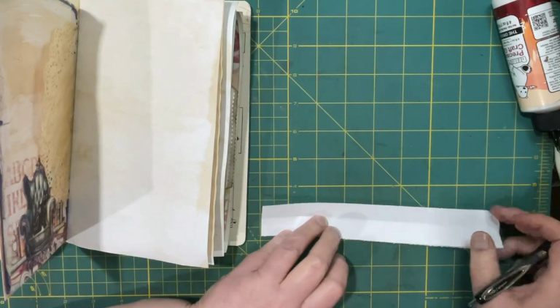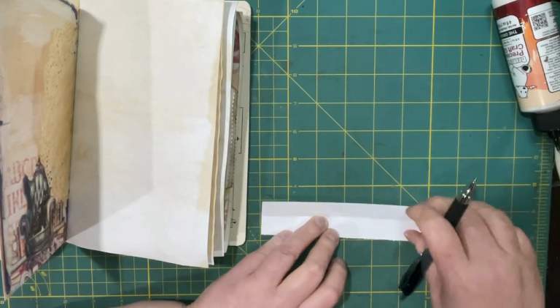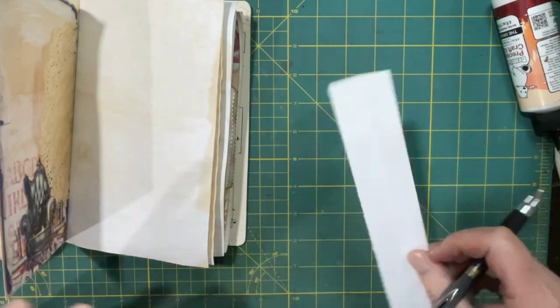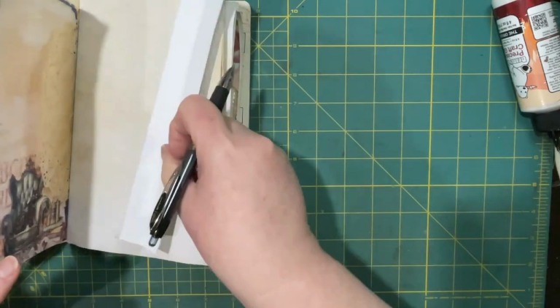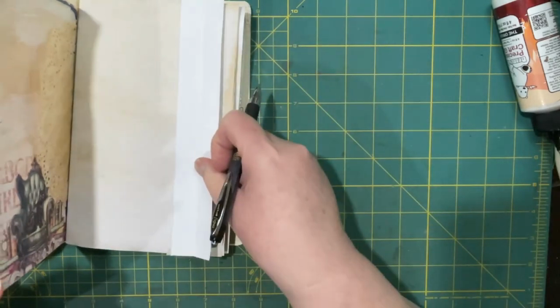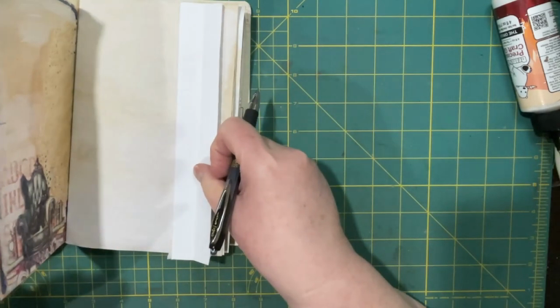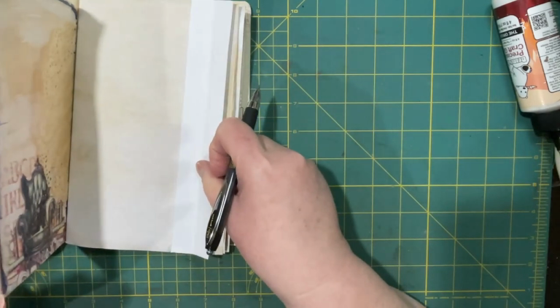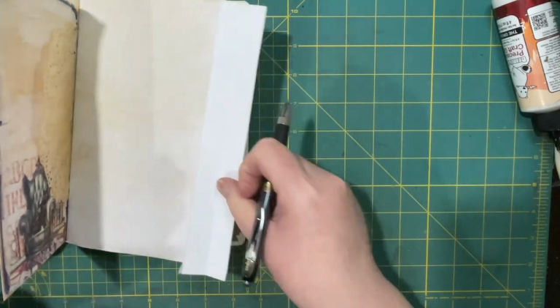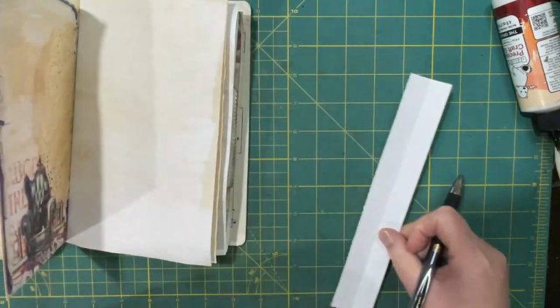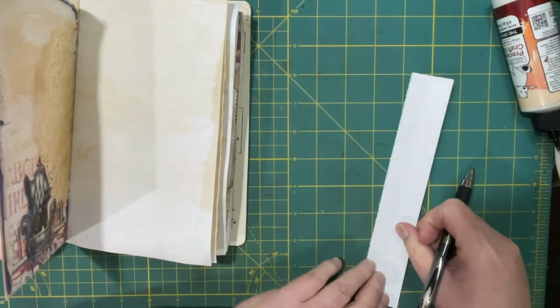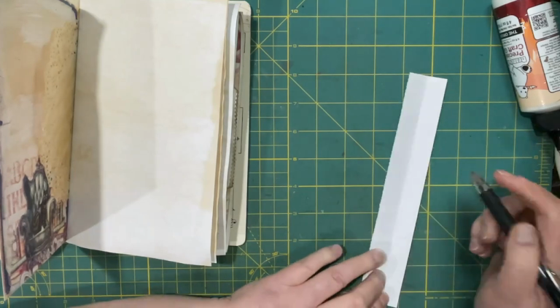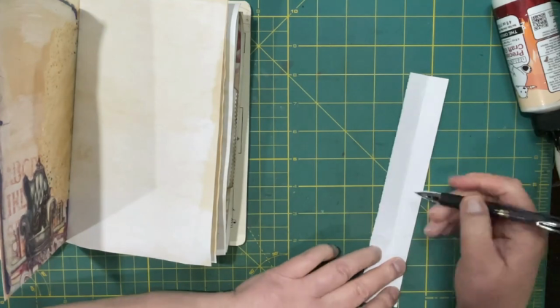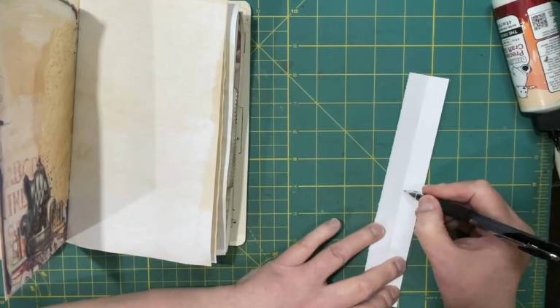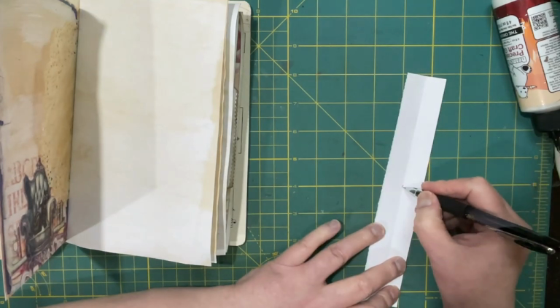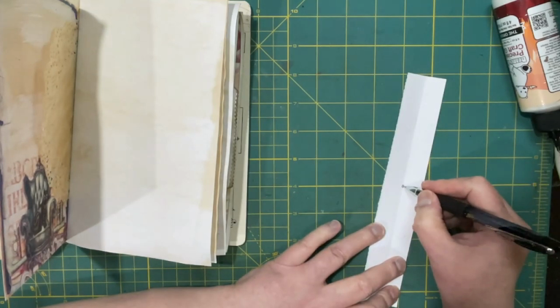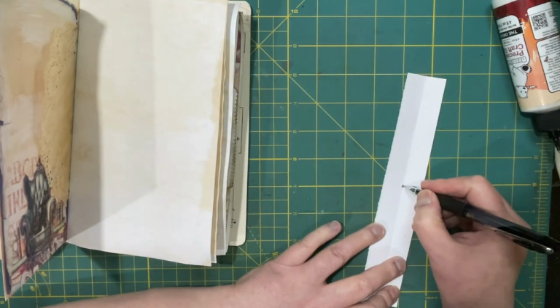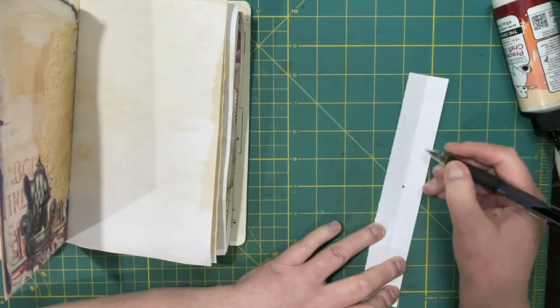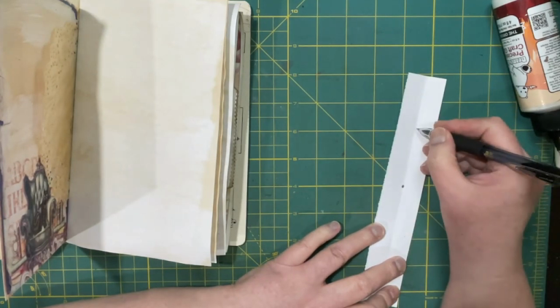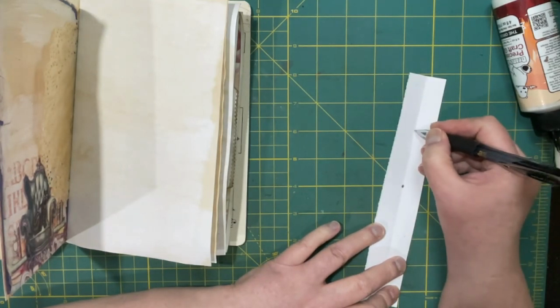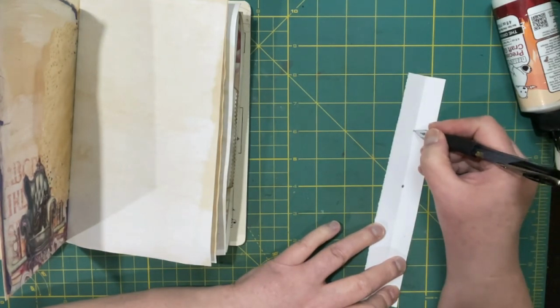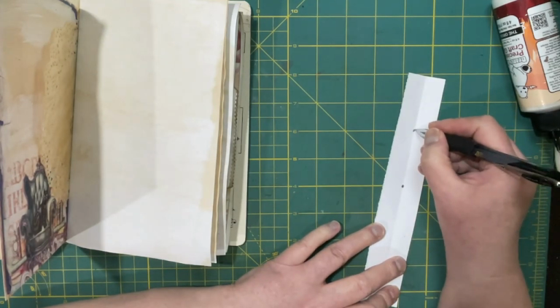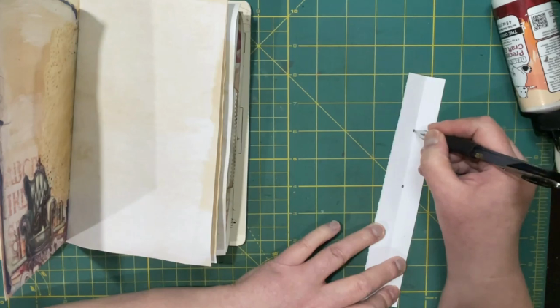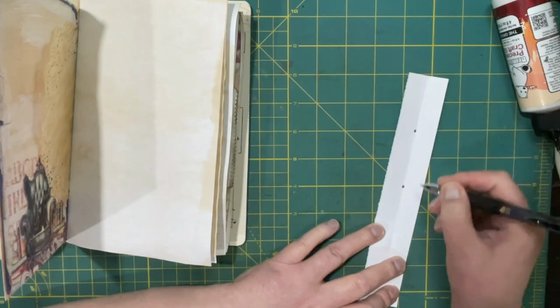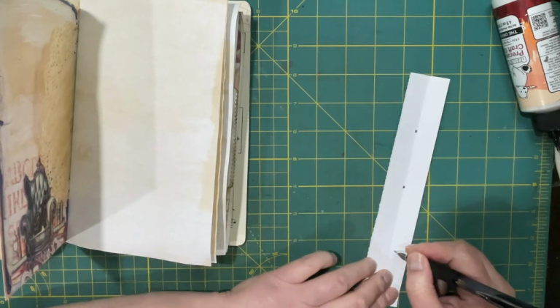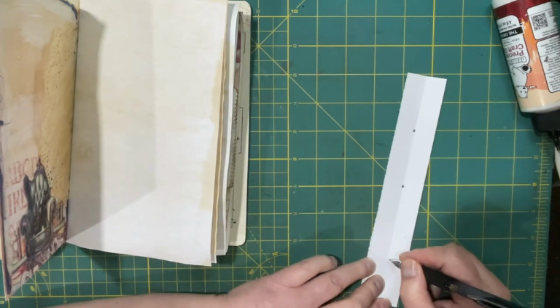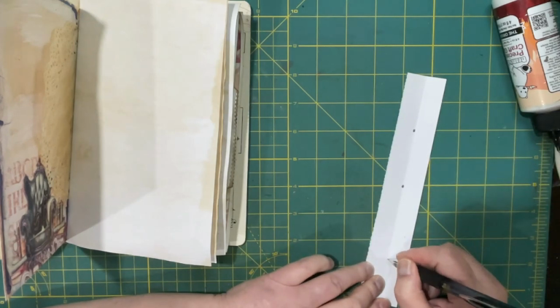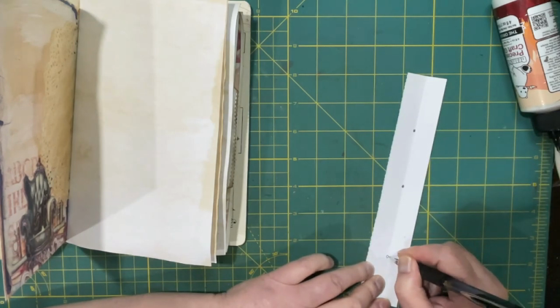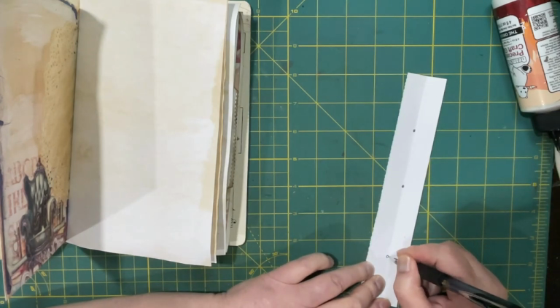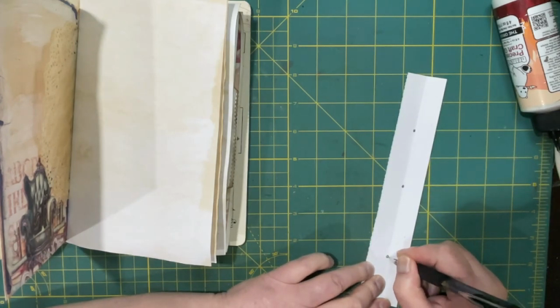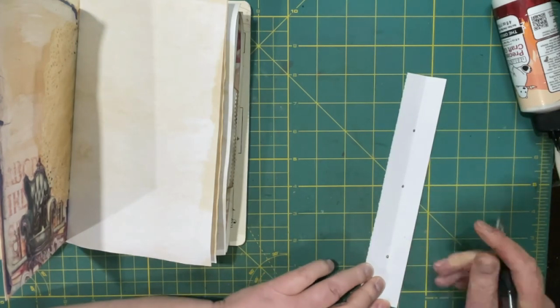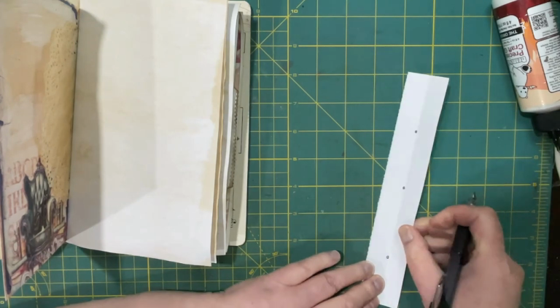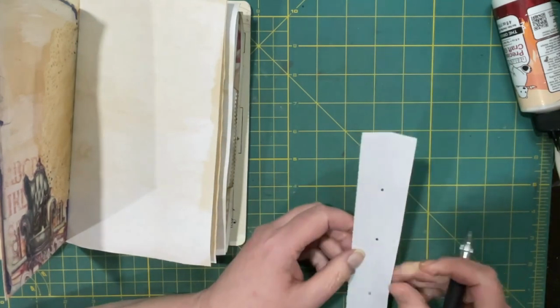So we'll go back to doing a three-hole pamphlet stitch. This is even the right width — okay, good.